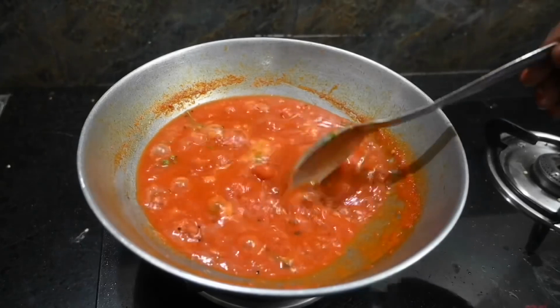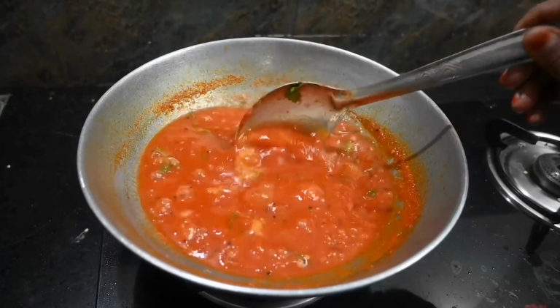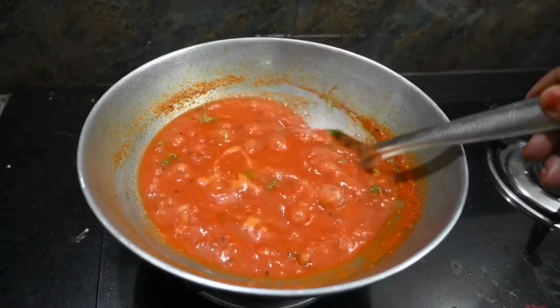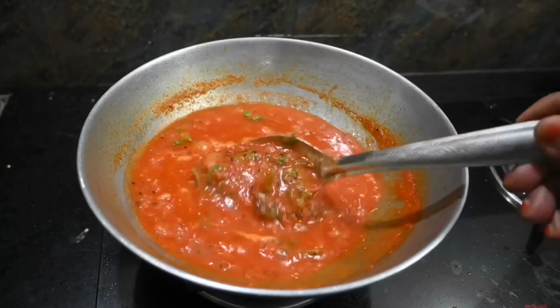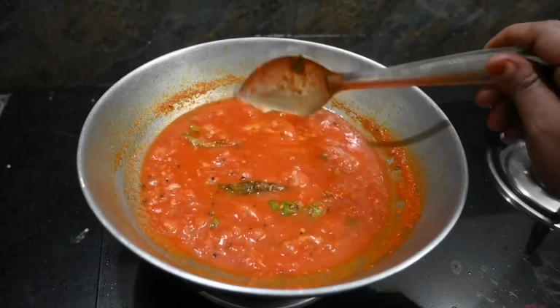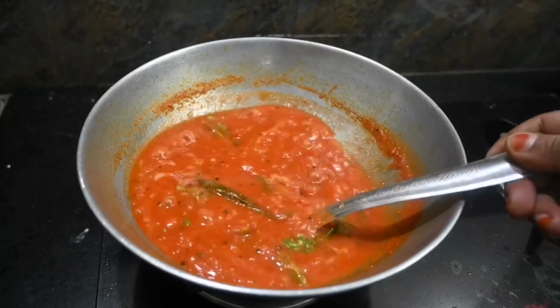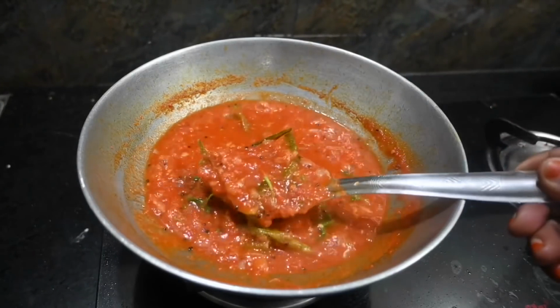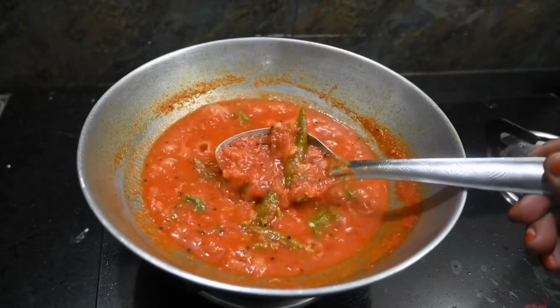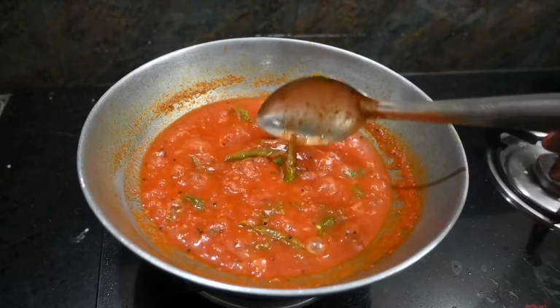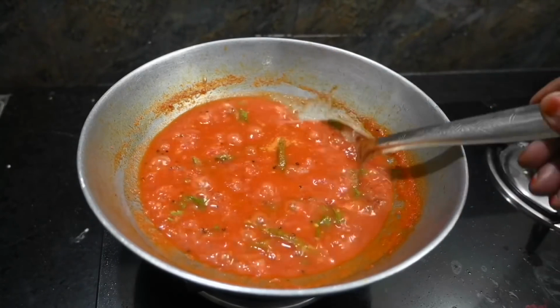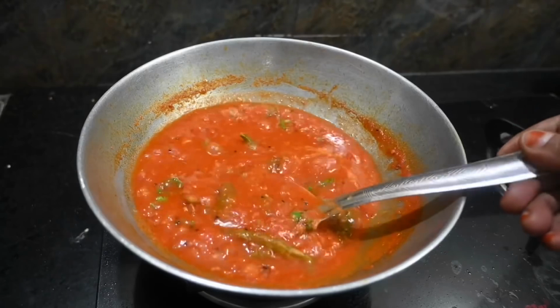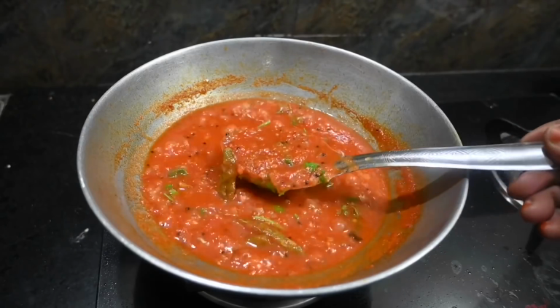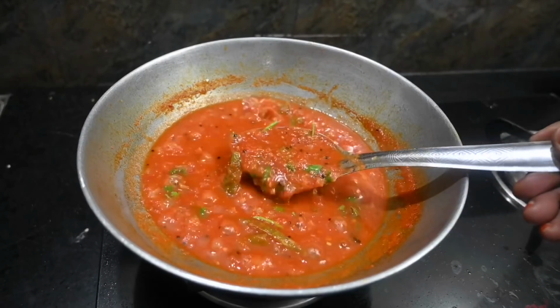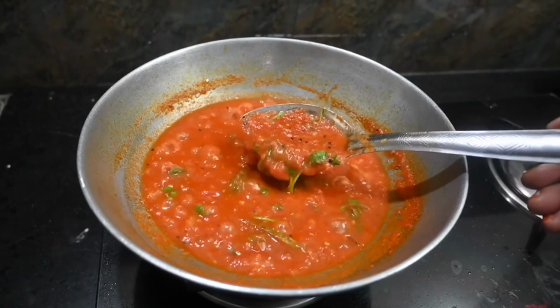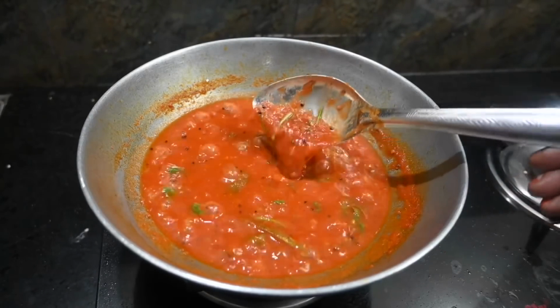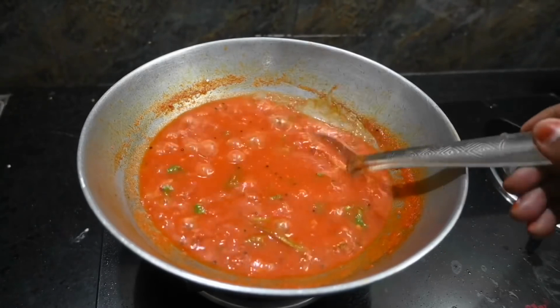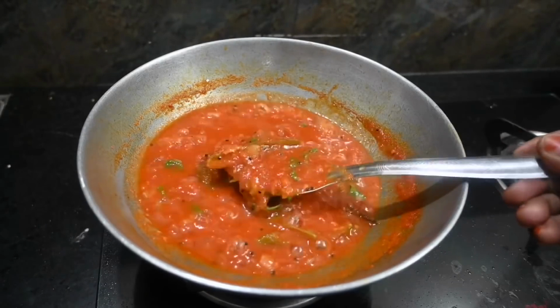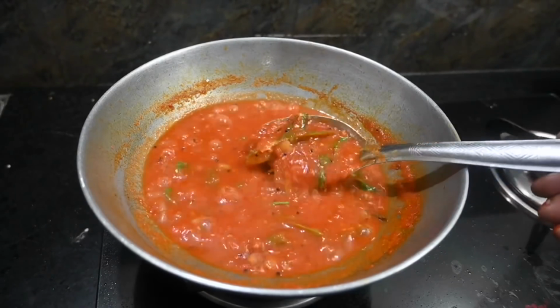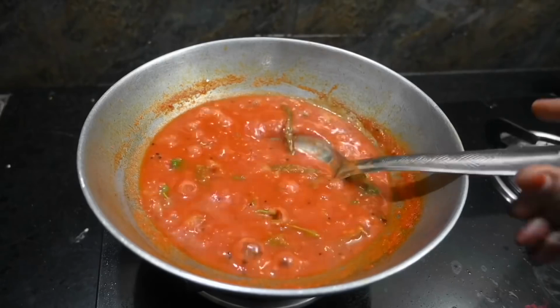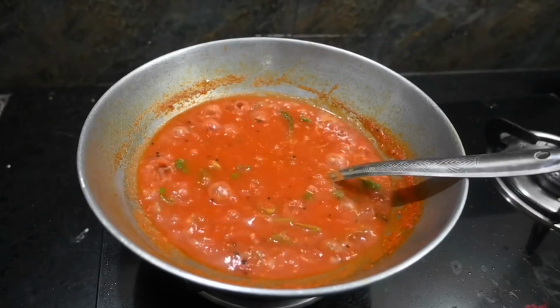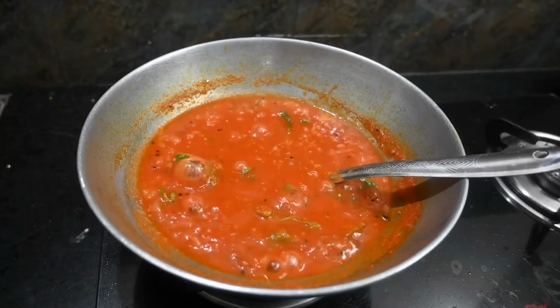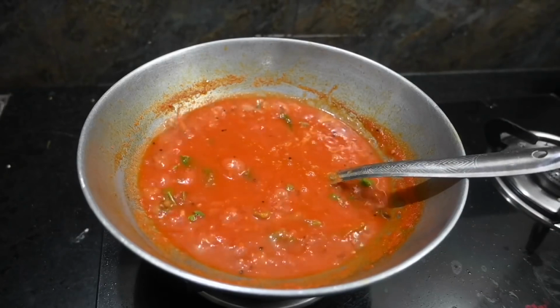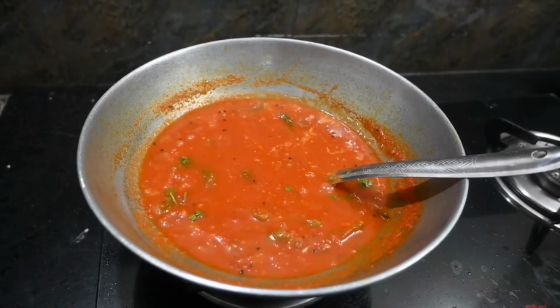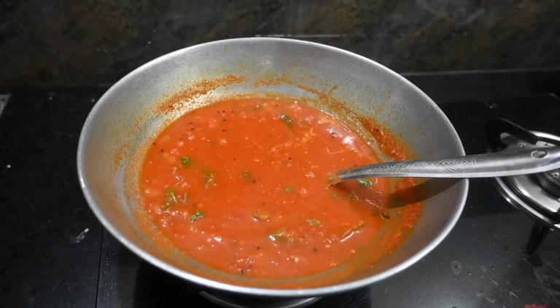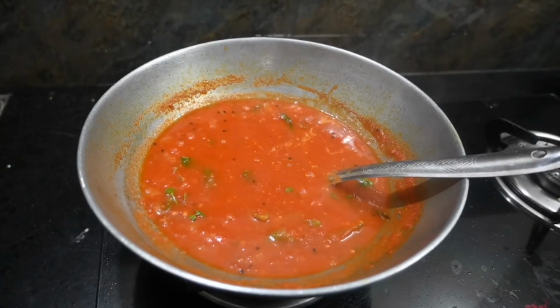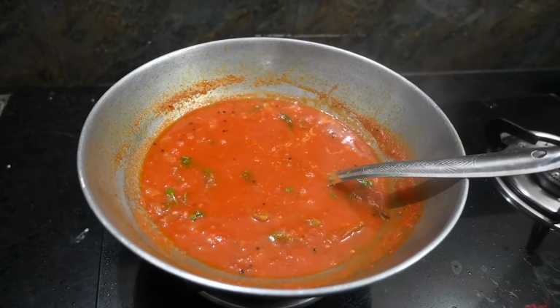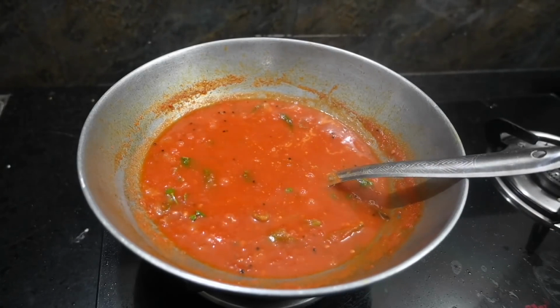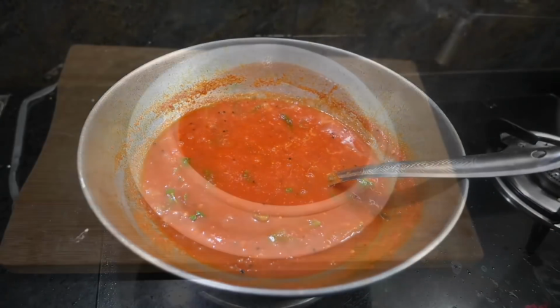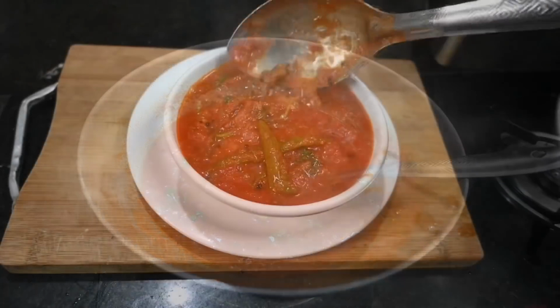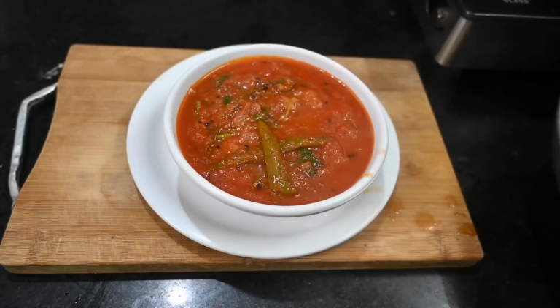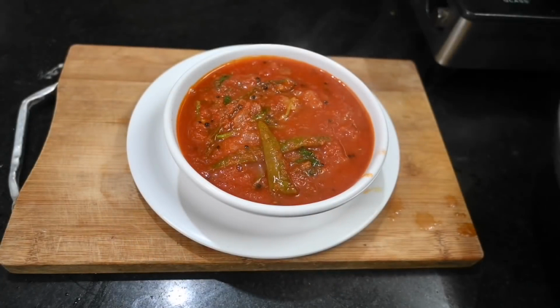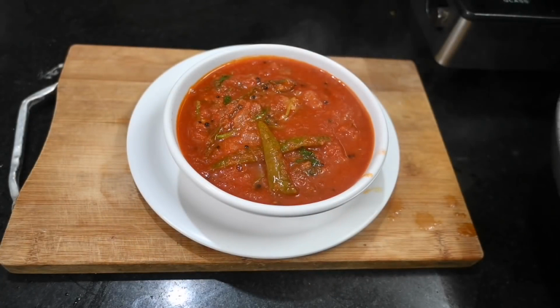The Thakali is very cheap. Please tell us in the comments section. Like, share, subscribe and click the bell button. Thank you.